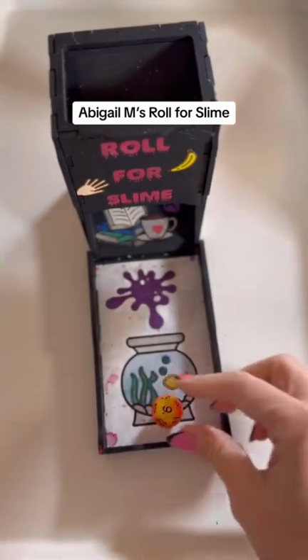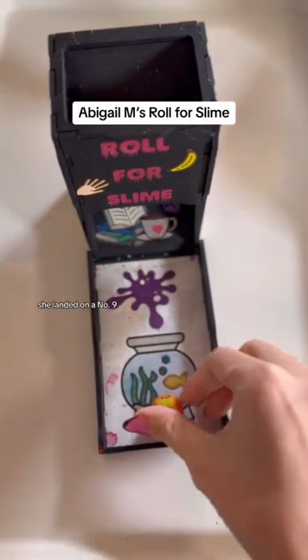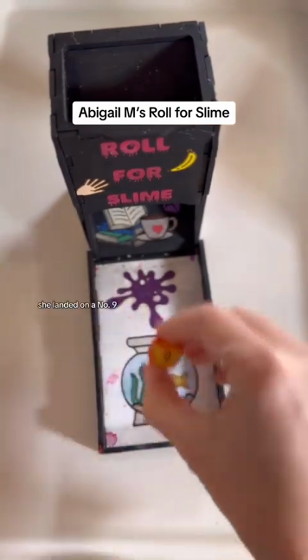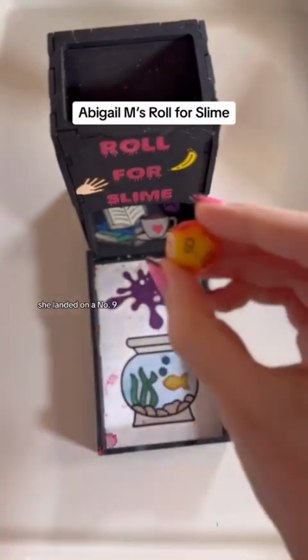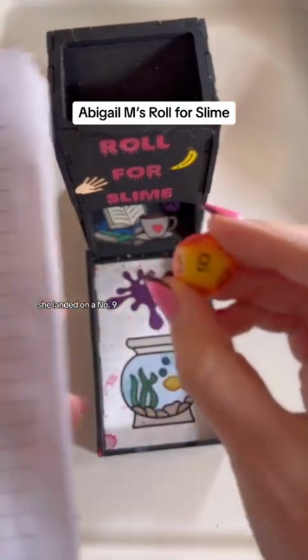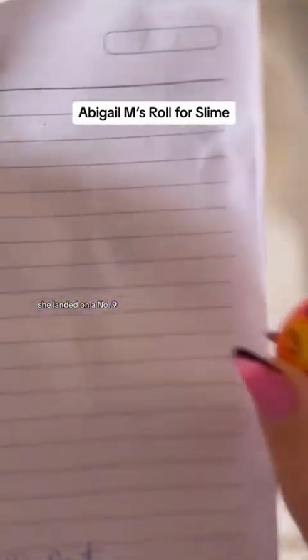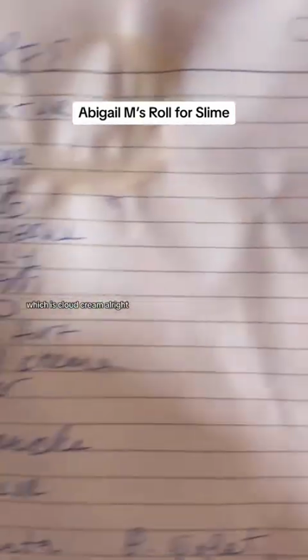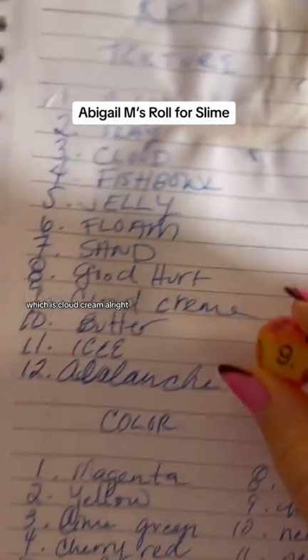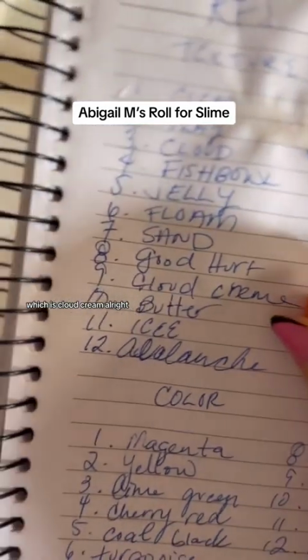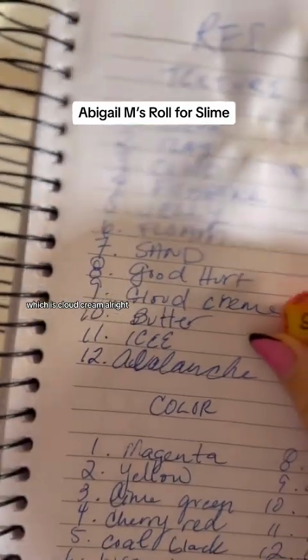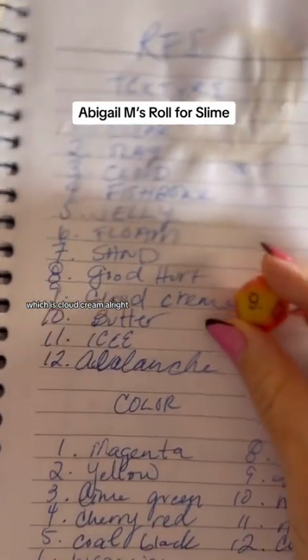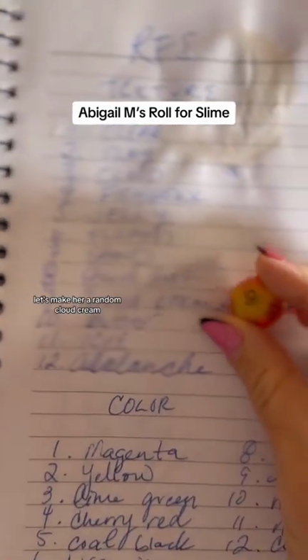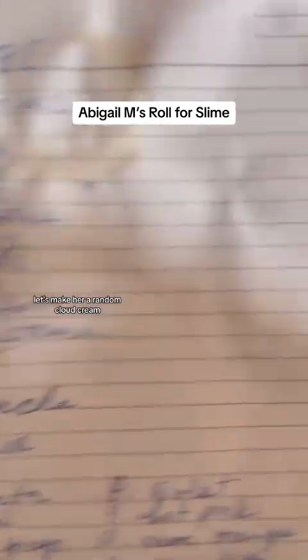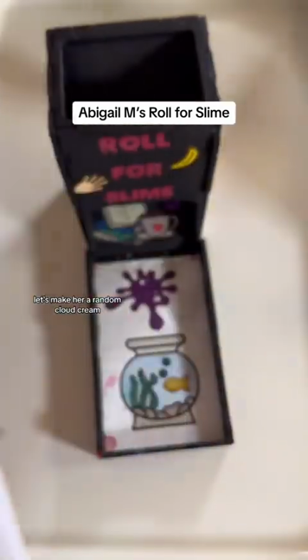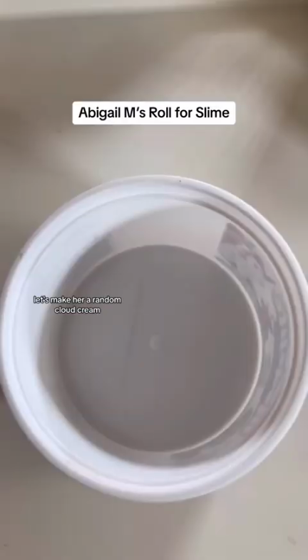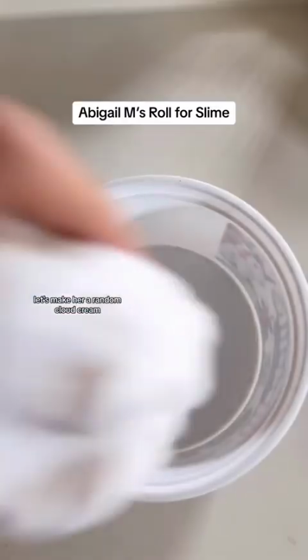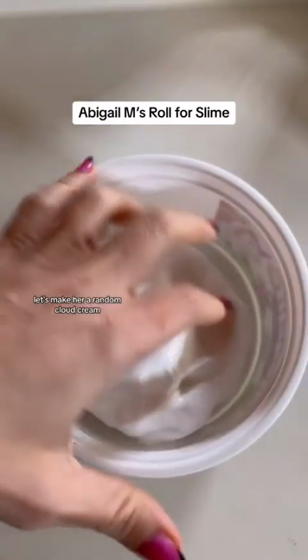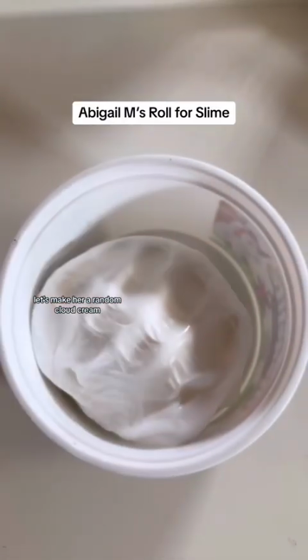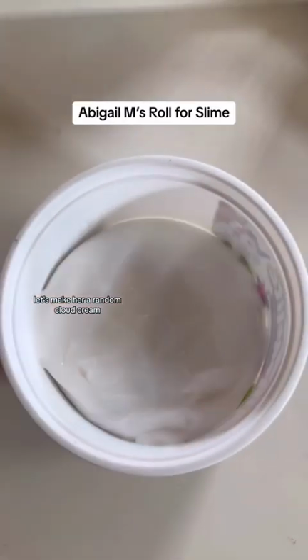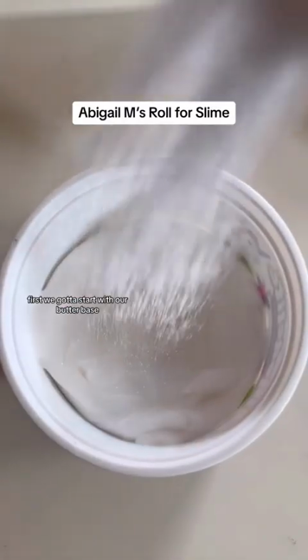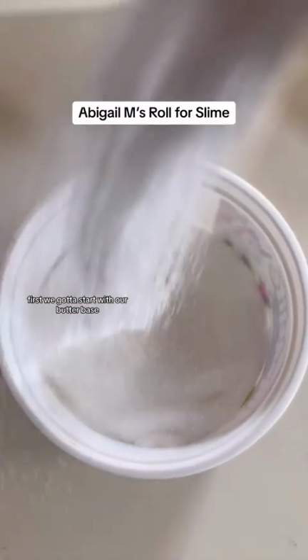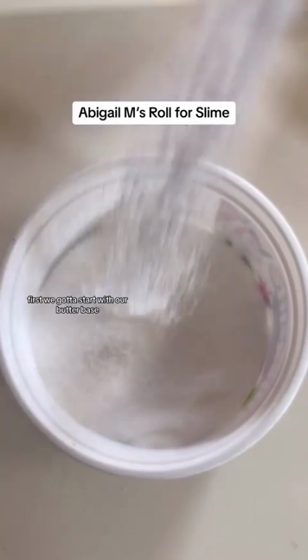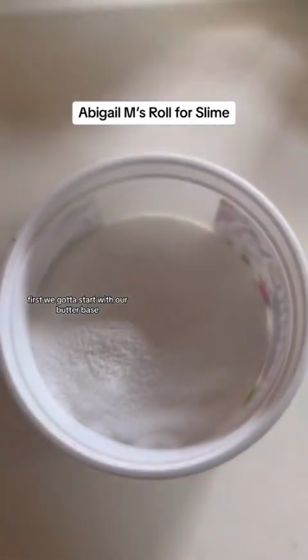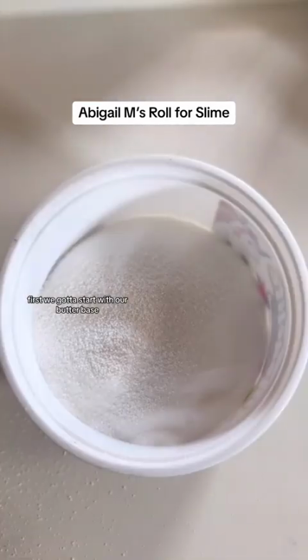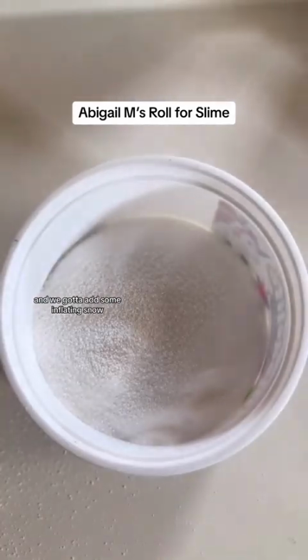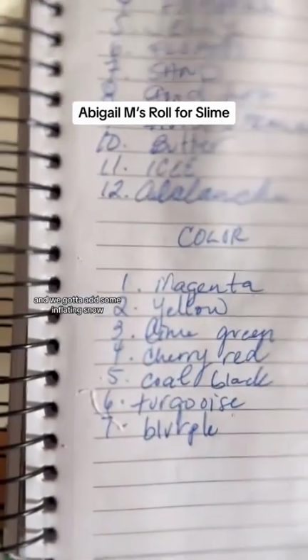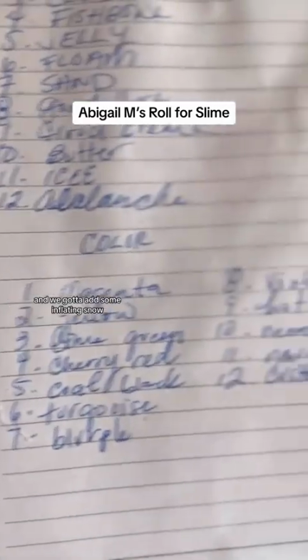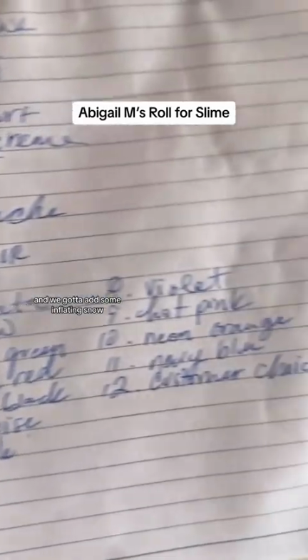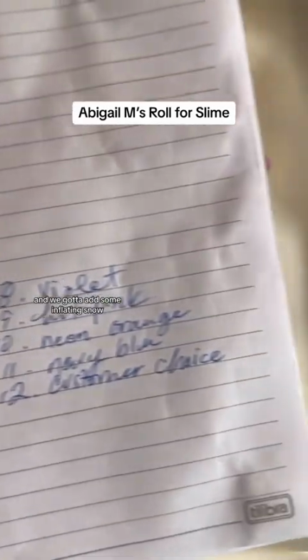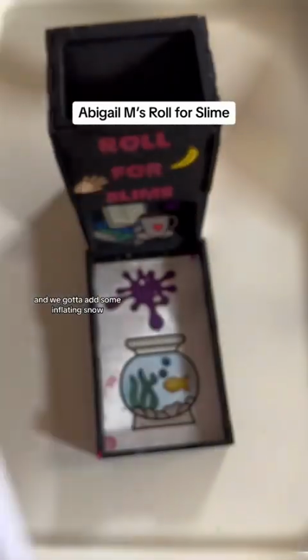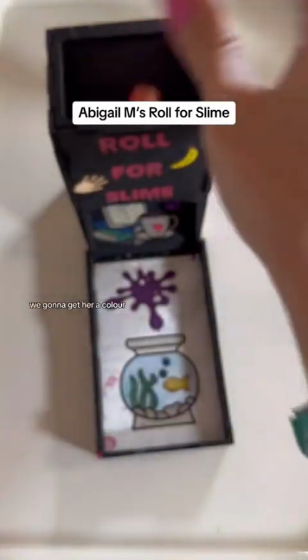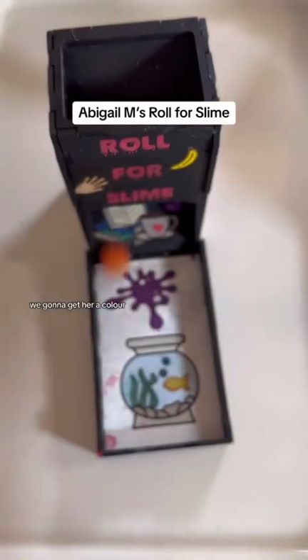She landed on a number nine, which is cloud cream. Let's make her a random cloud cream. First, we've got to start with our butter base, and we've got to add some inflating snow, and then we've got to get her a color.